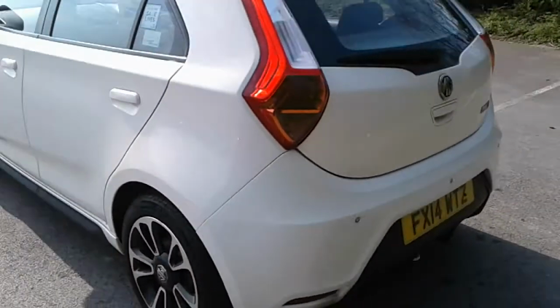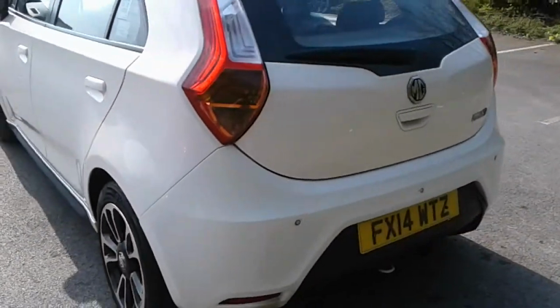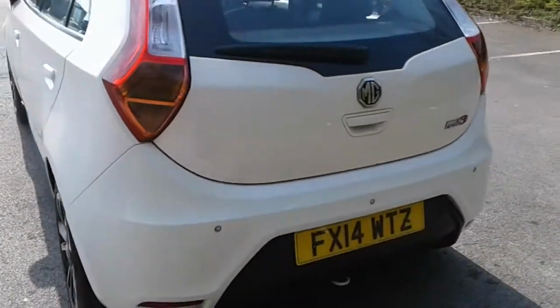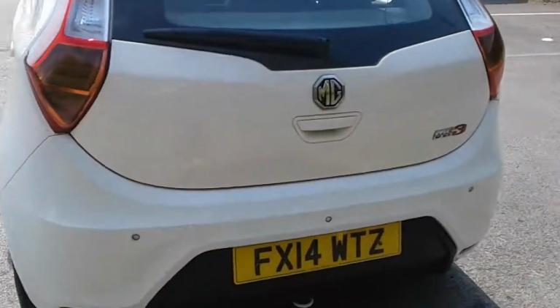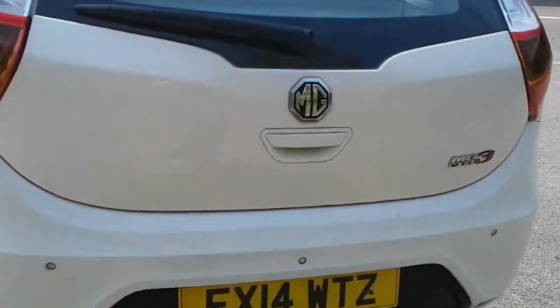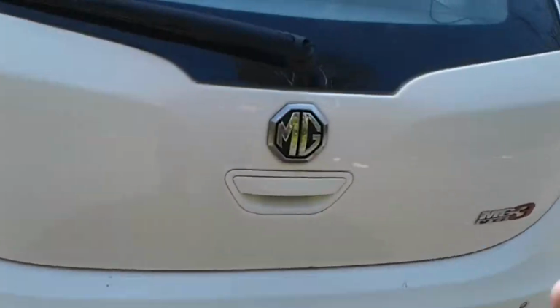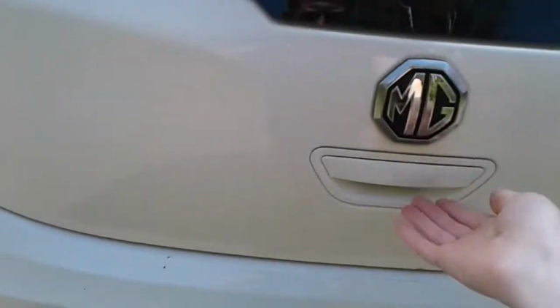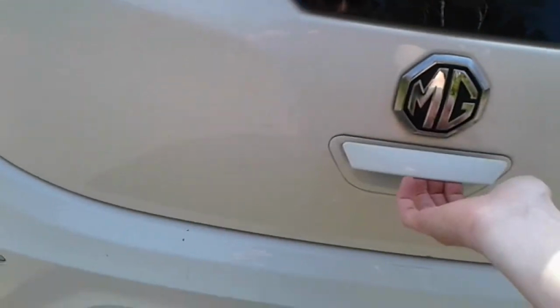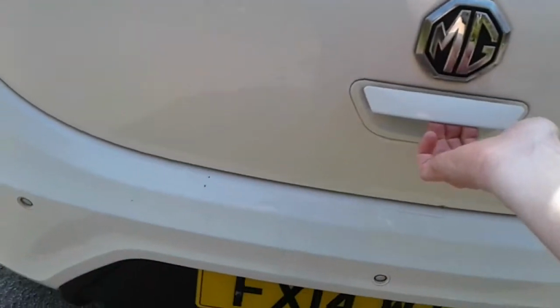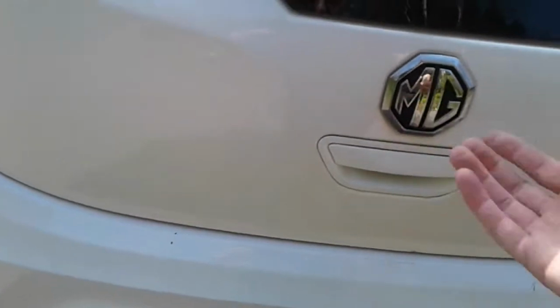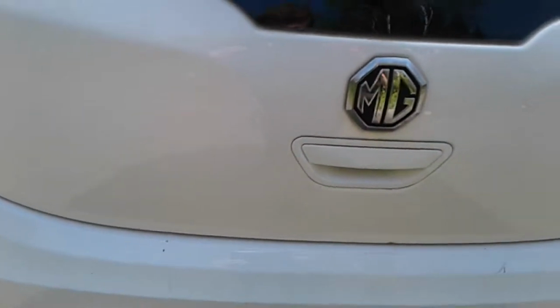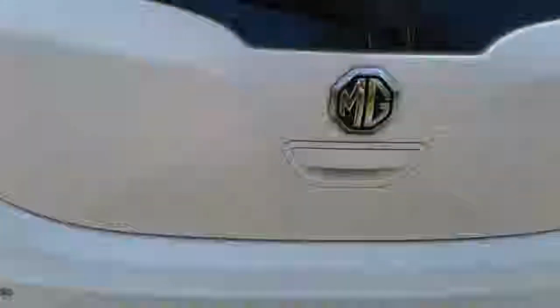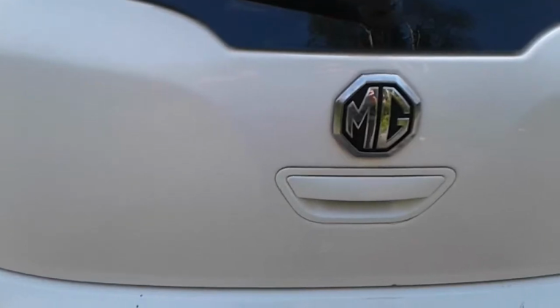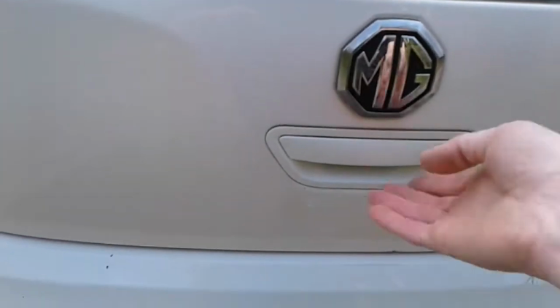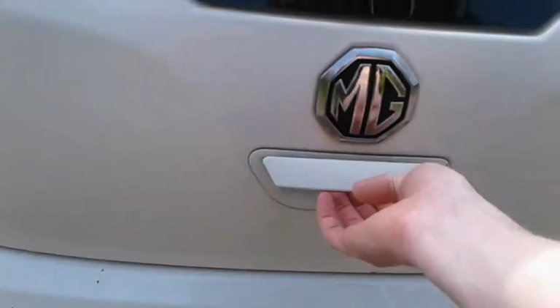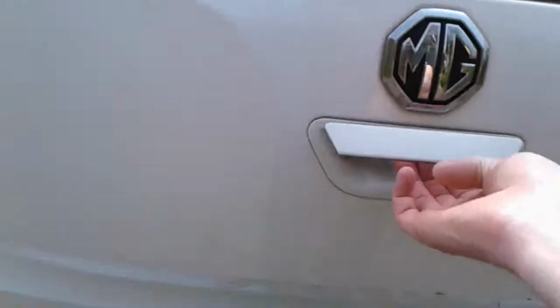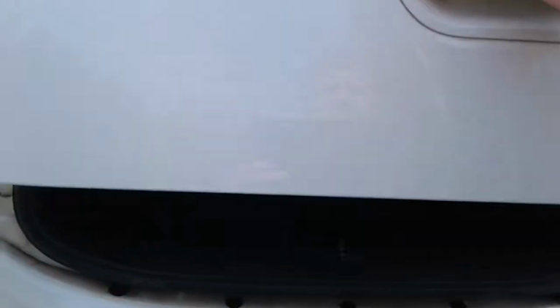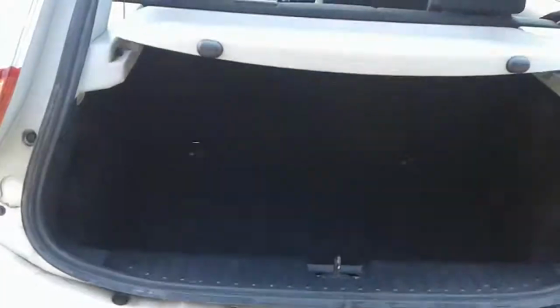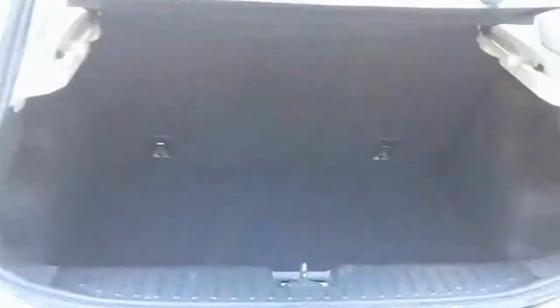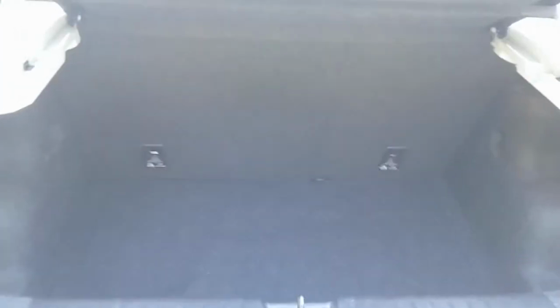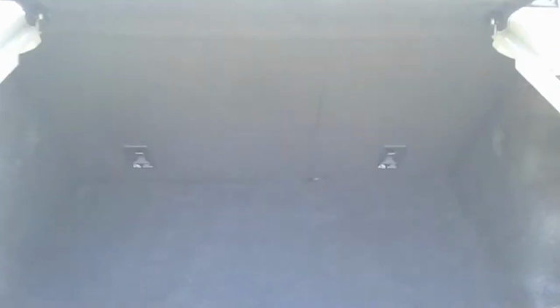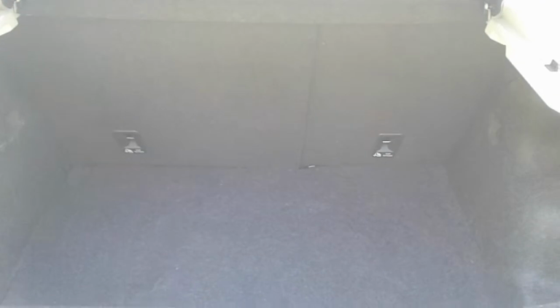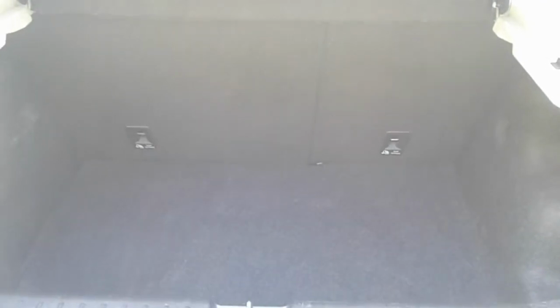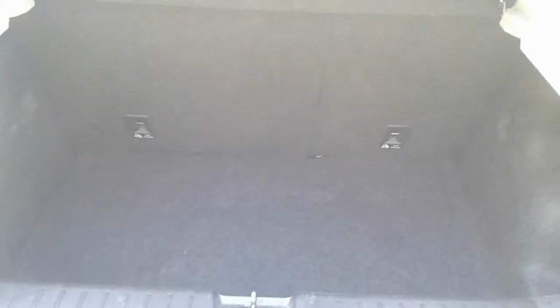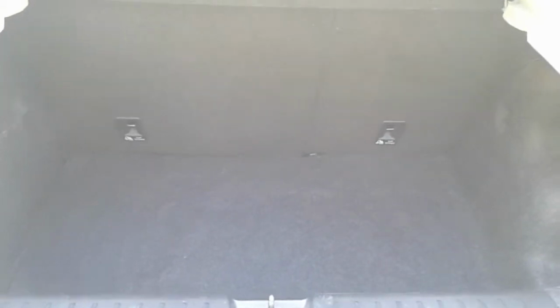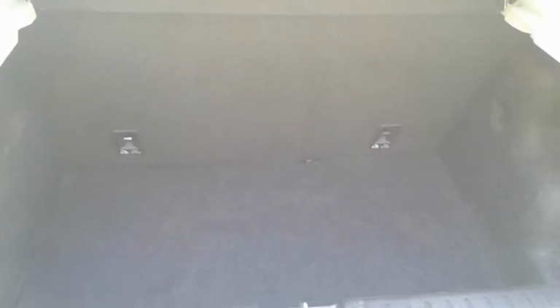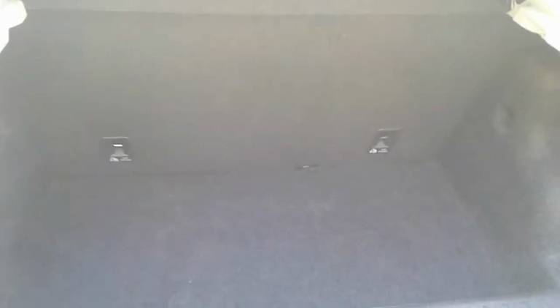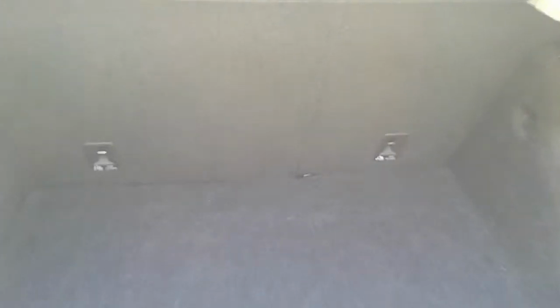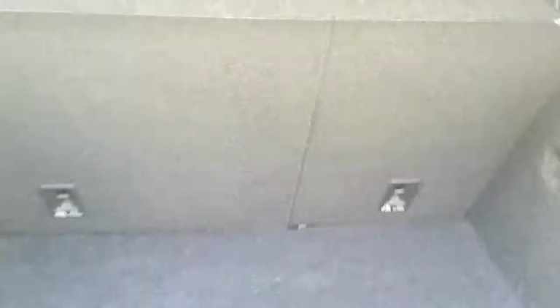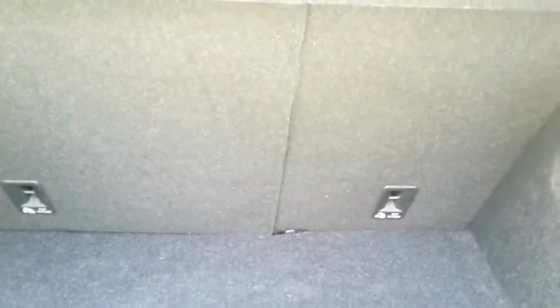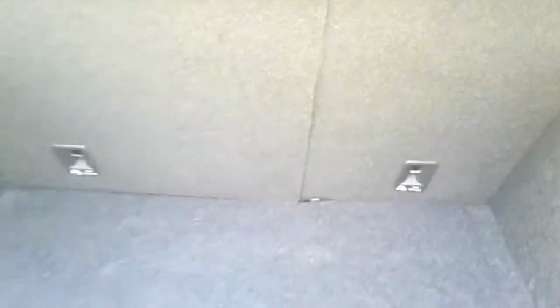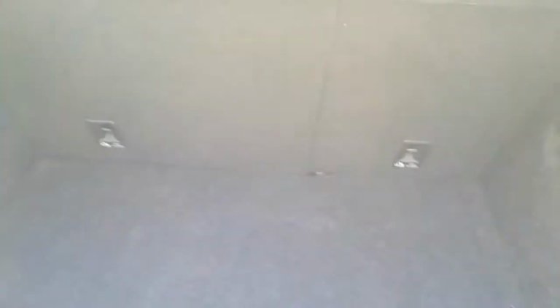There are rear parking sensors and there is a good size boot in the MG3. If you do need more space, the rear seats have a 60-40 split.